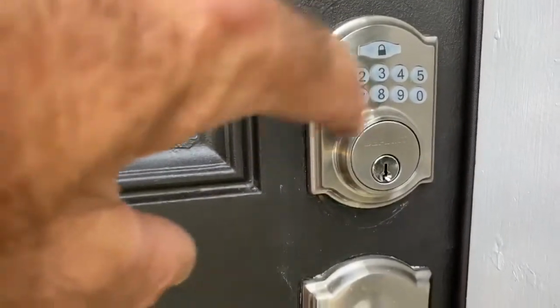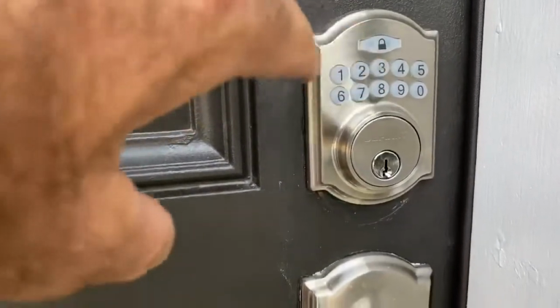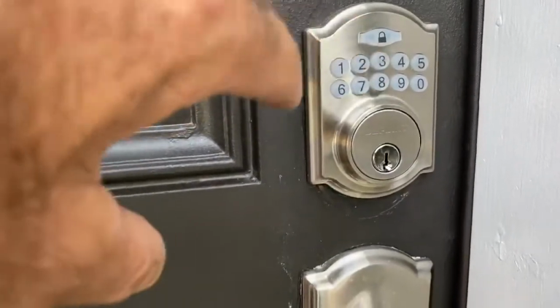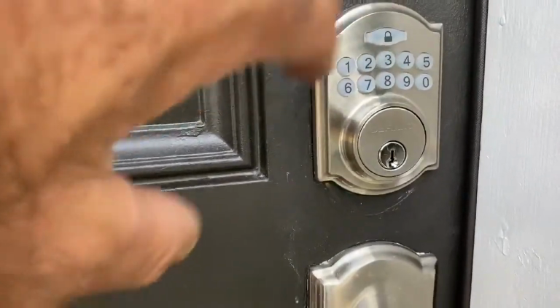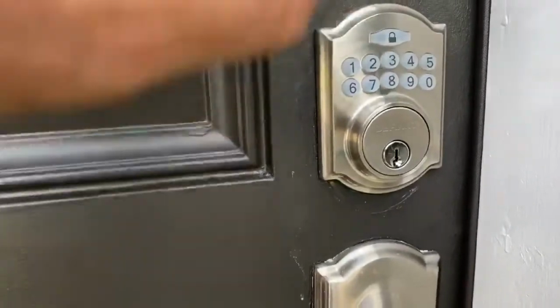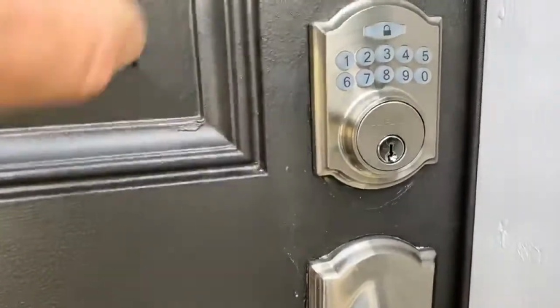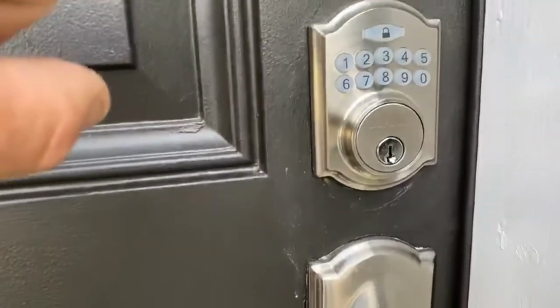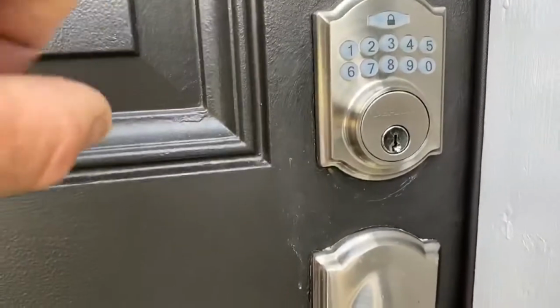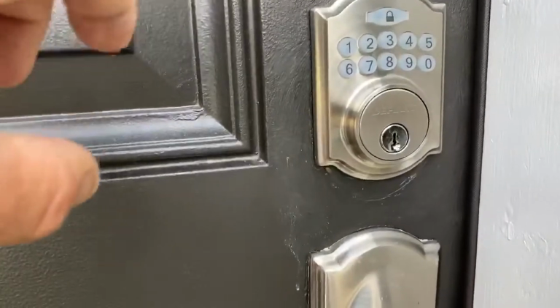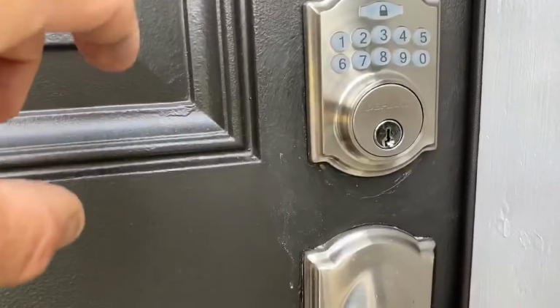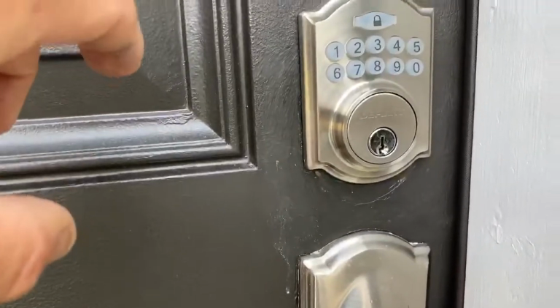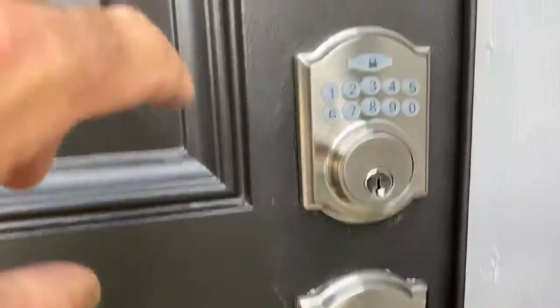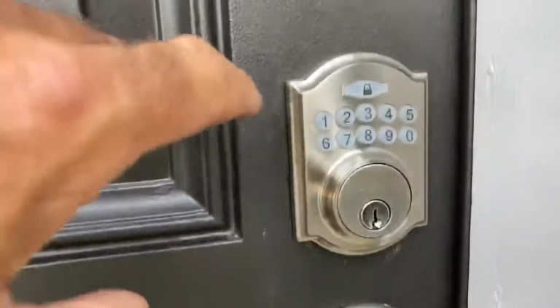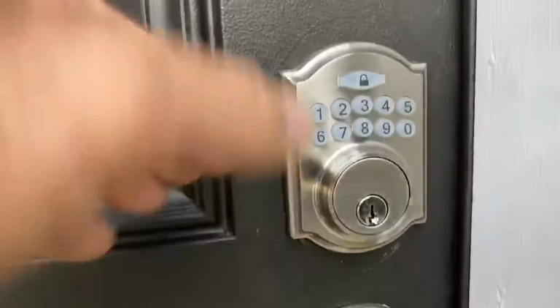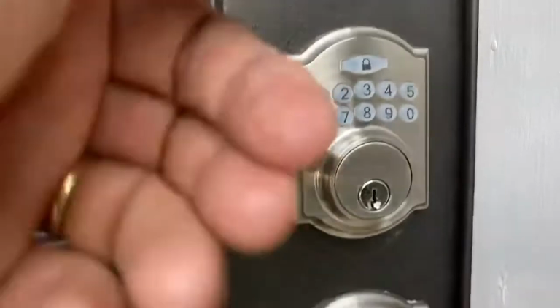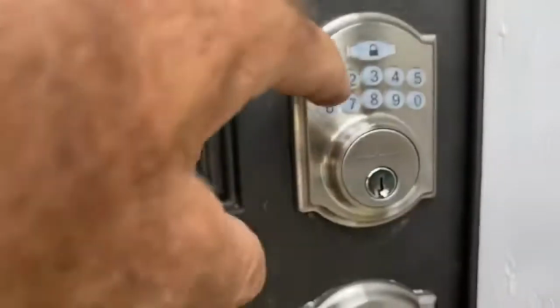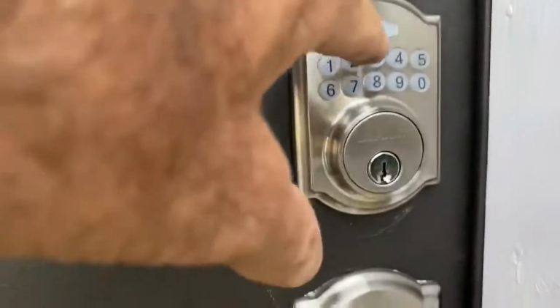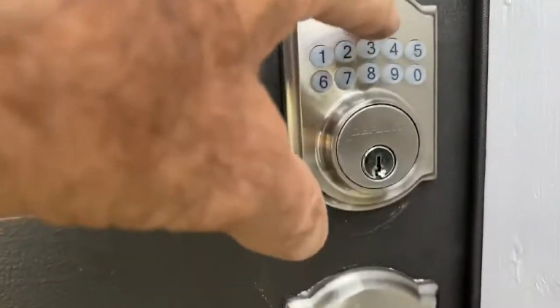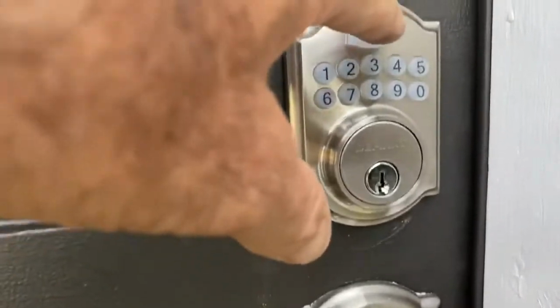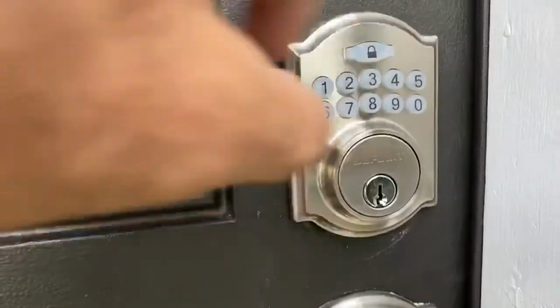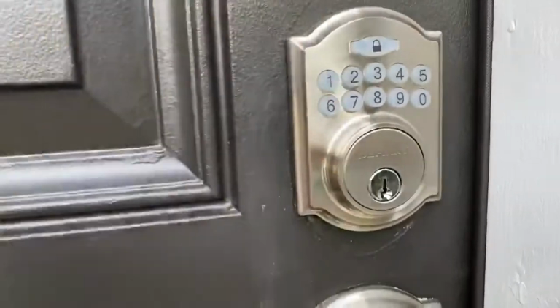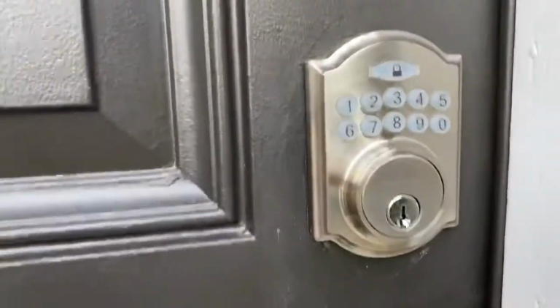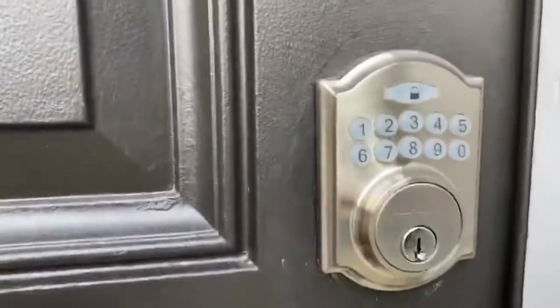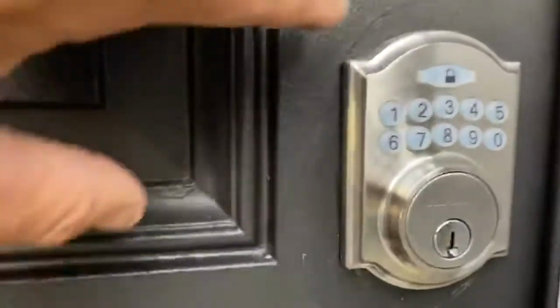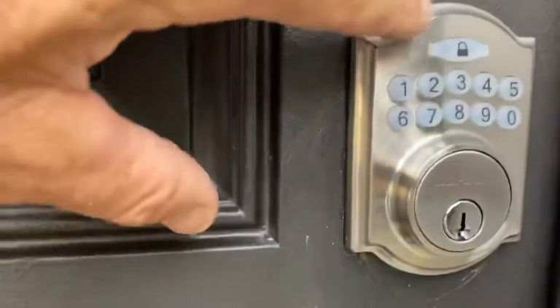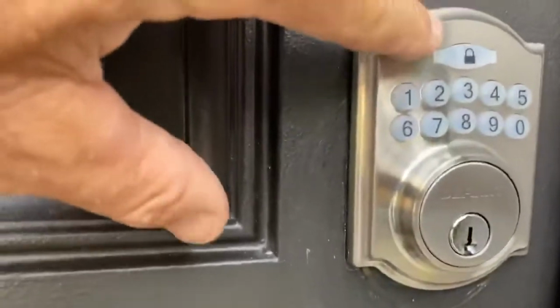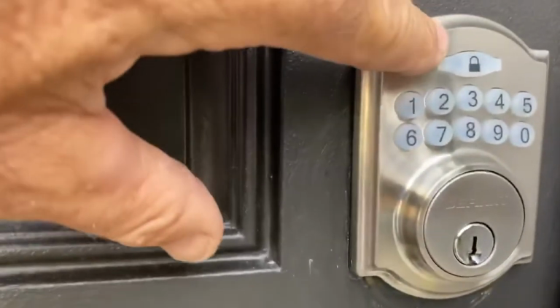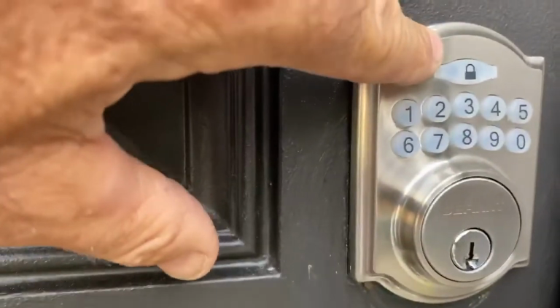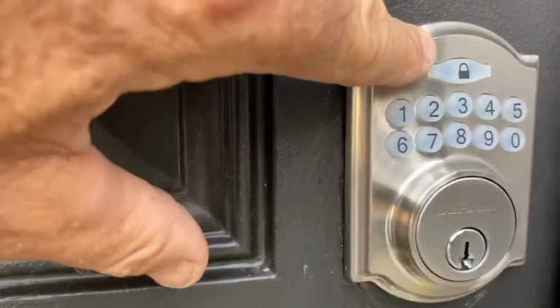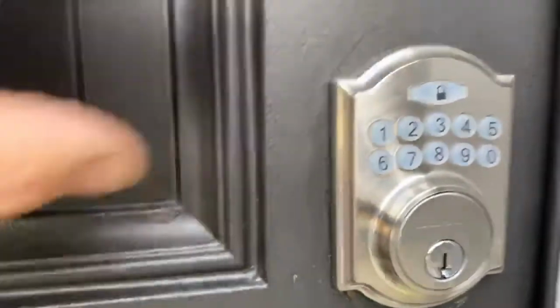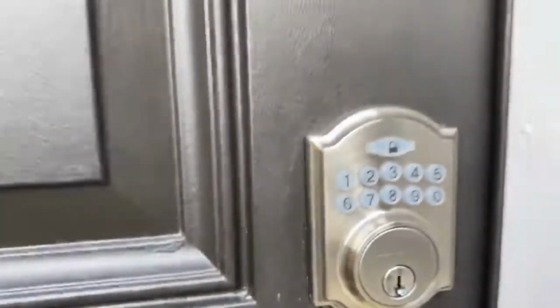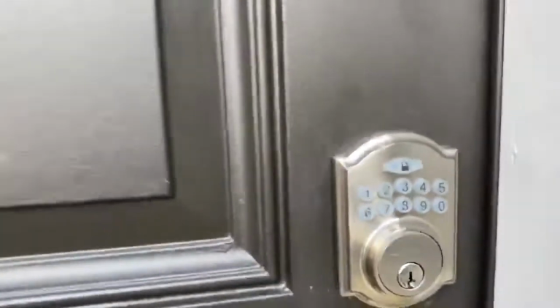So you type in your number and it'll open up. When you leave you close the door and you hit the lock button right there and that will lock it.